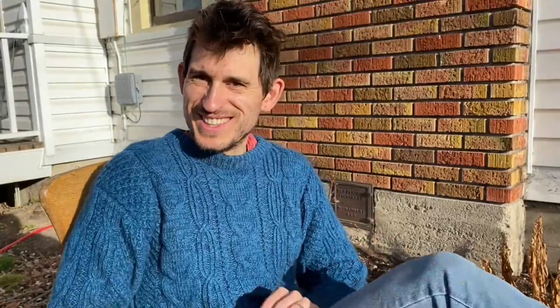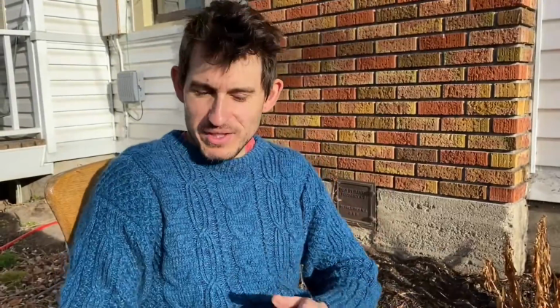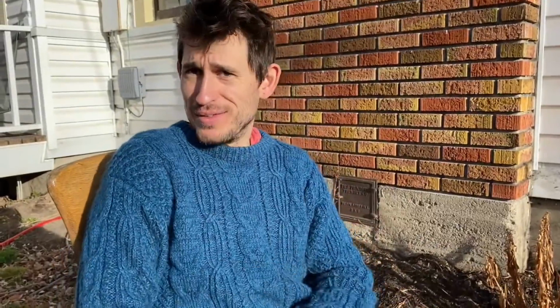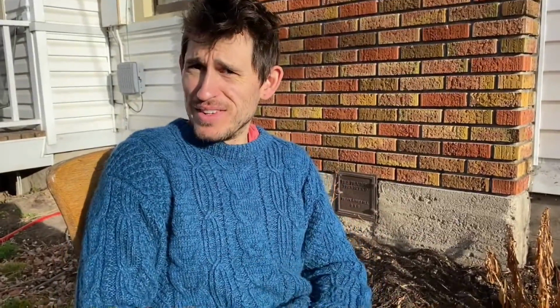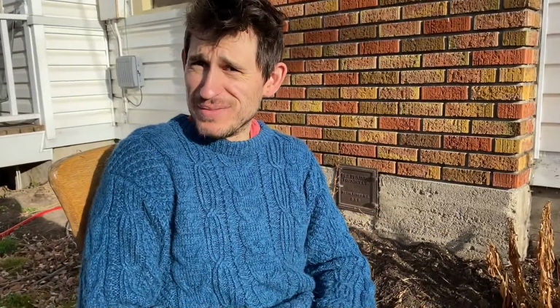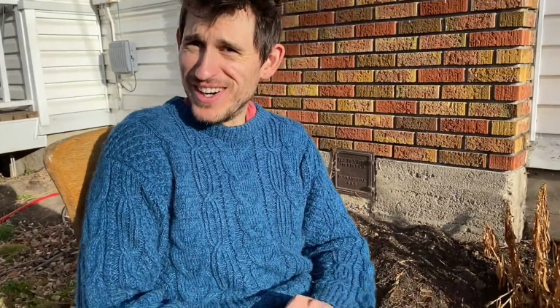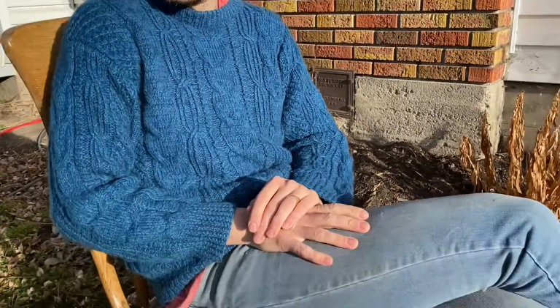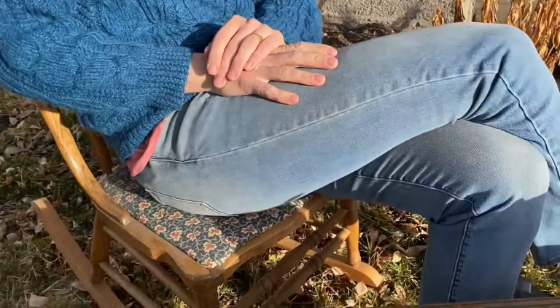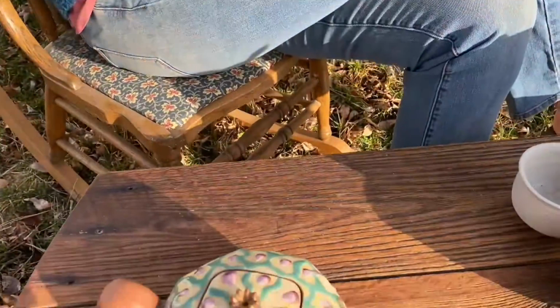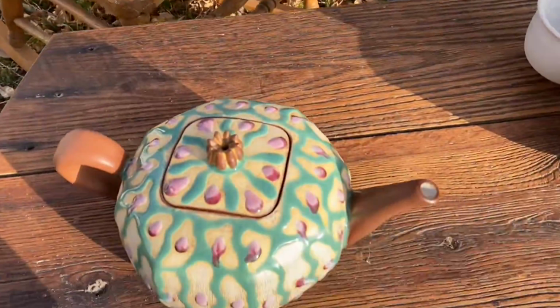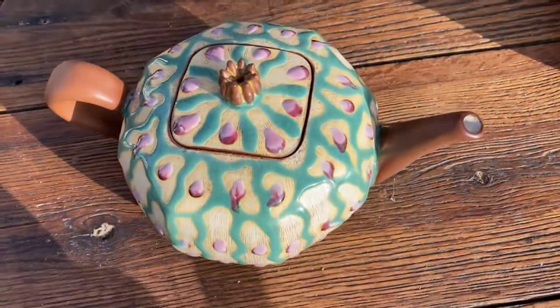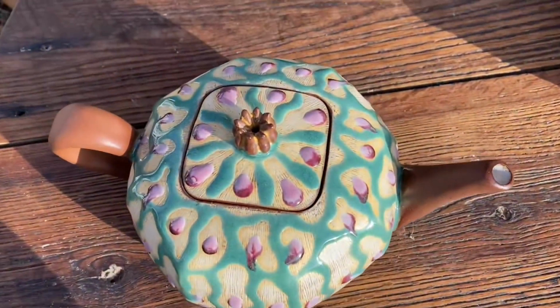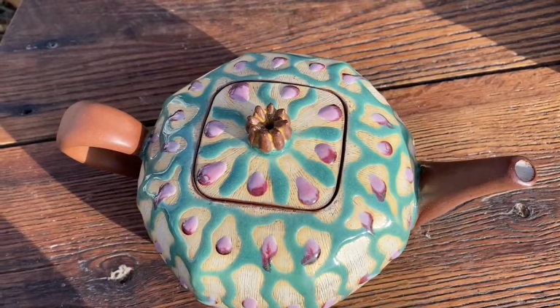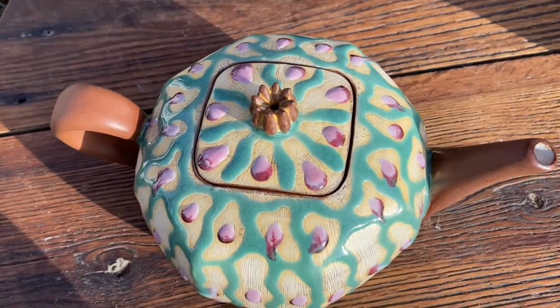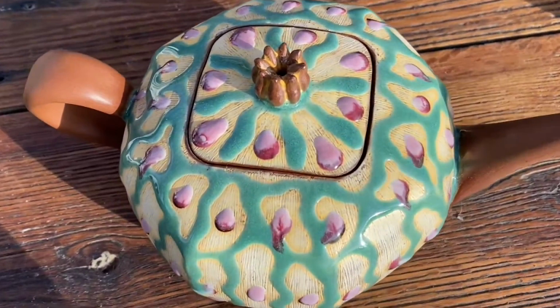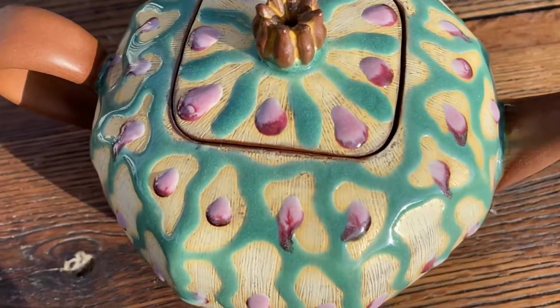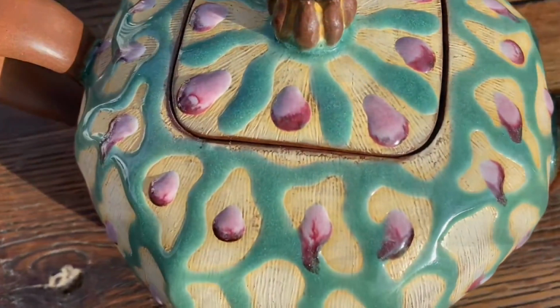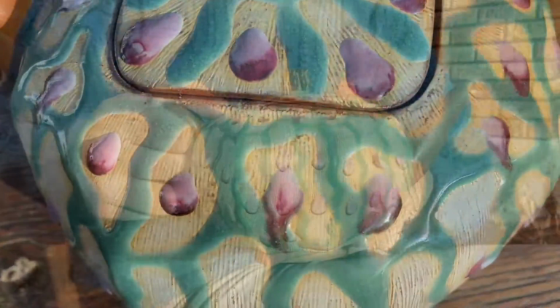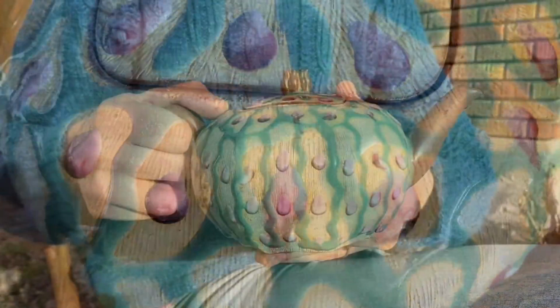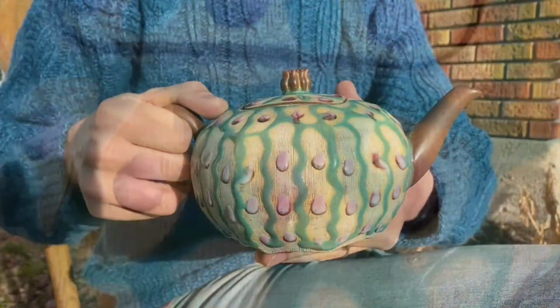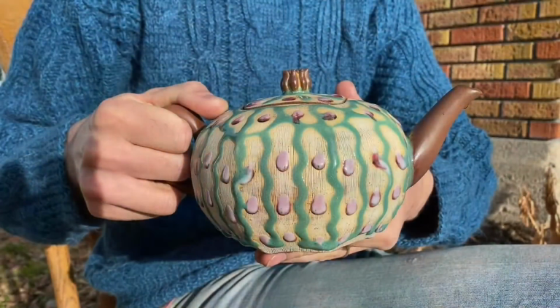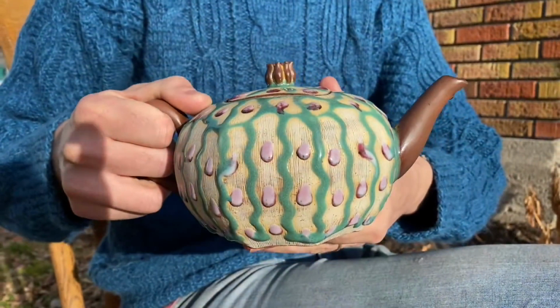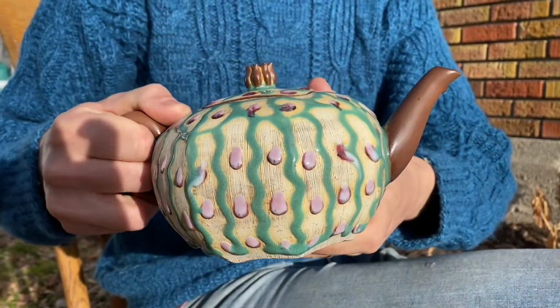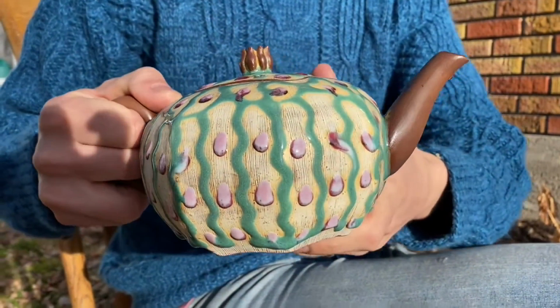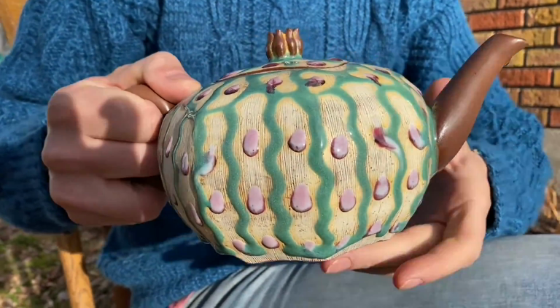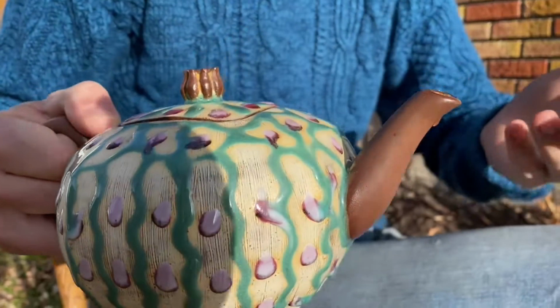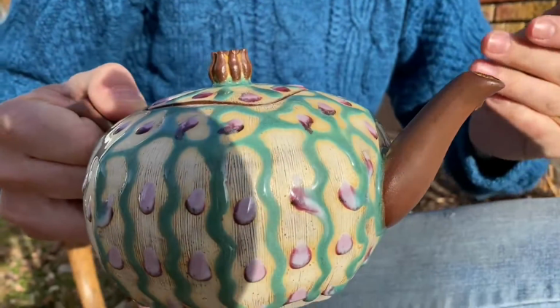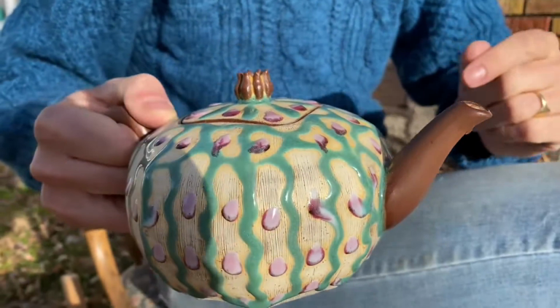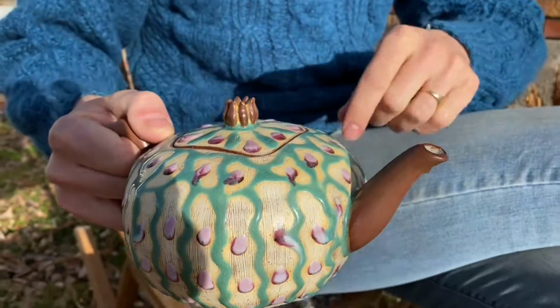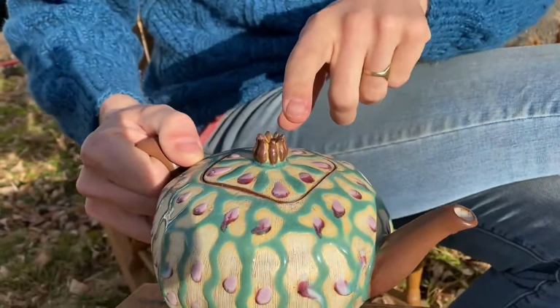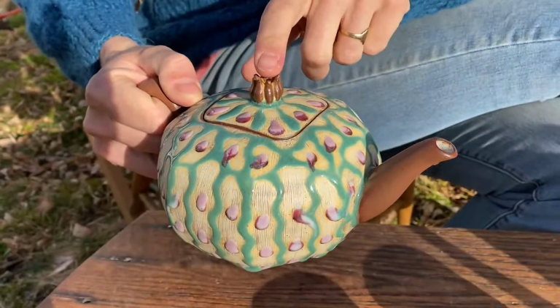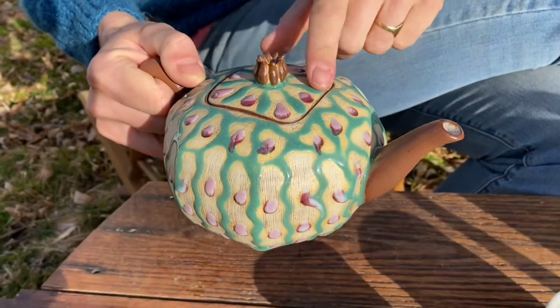Now we just have to wait for the tea to brew. Okay, so we're going to do the pouring test. Got some beautiful oolong tea here.